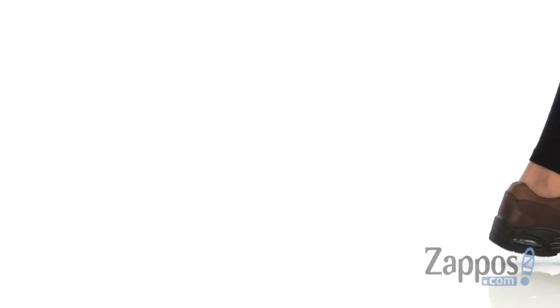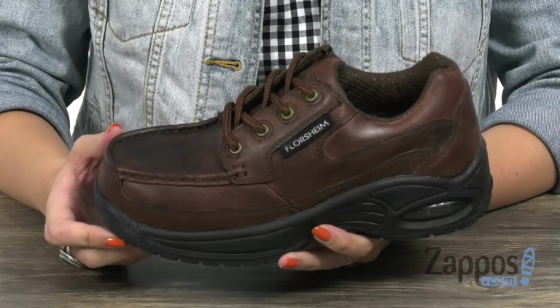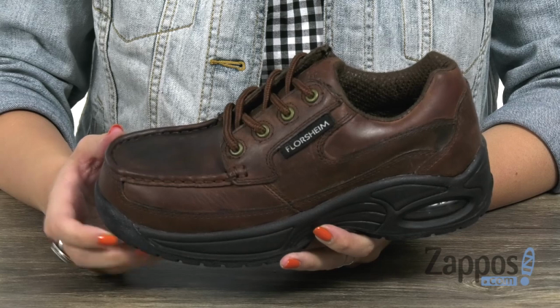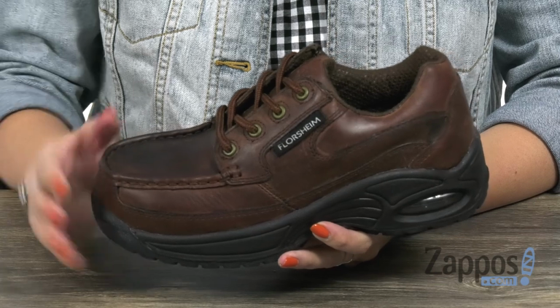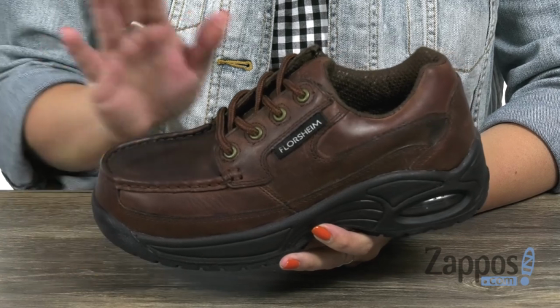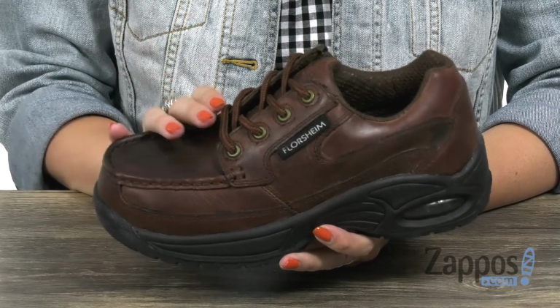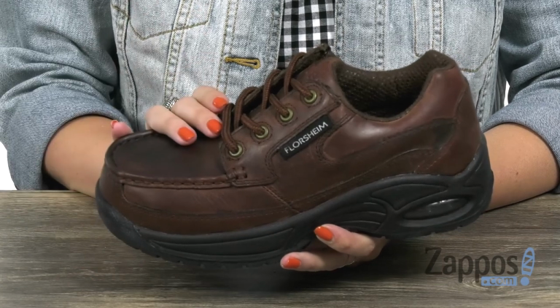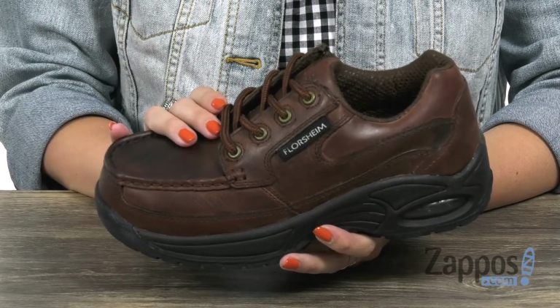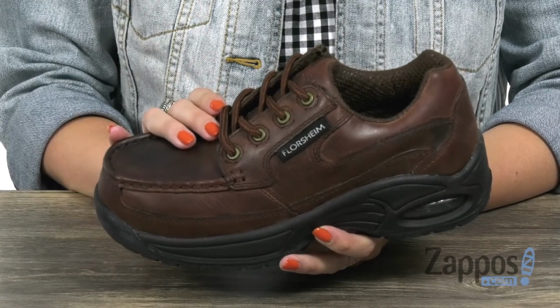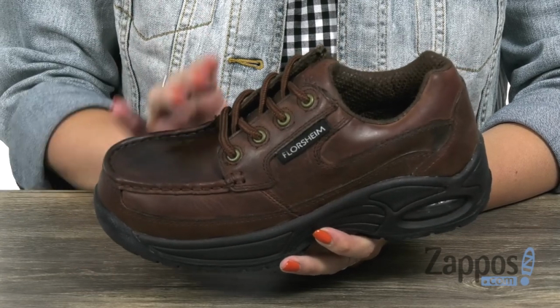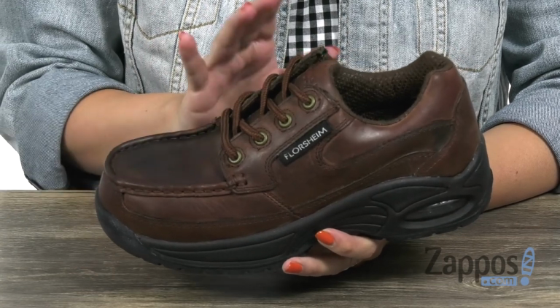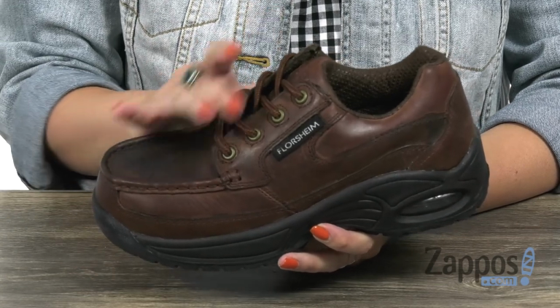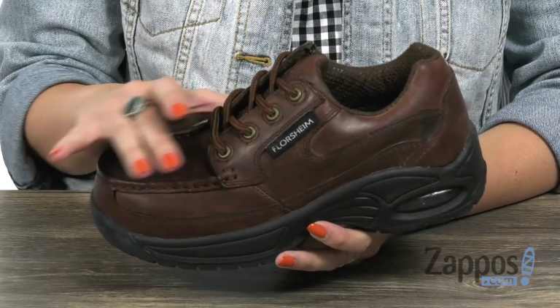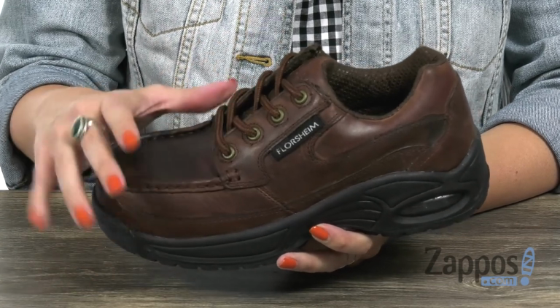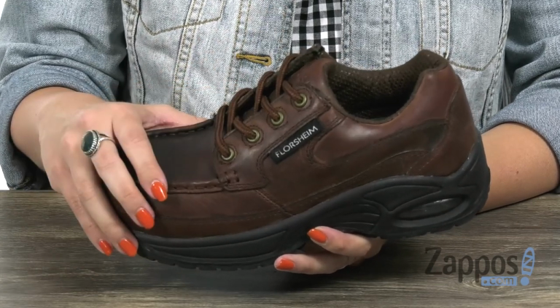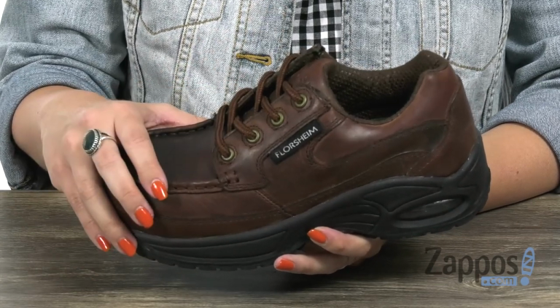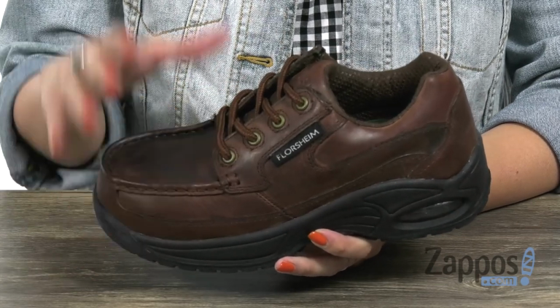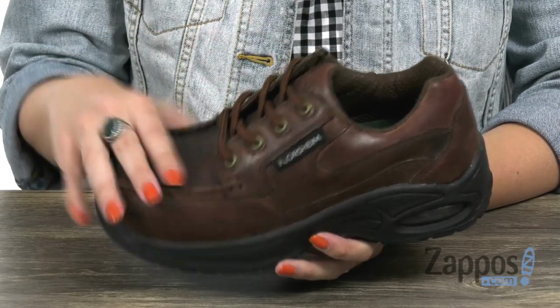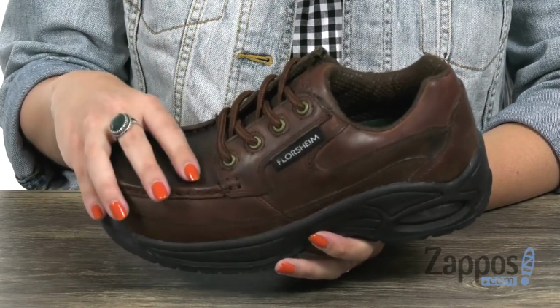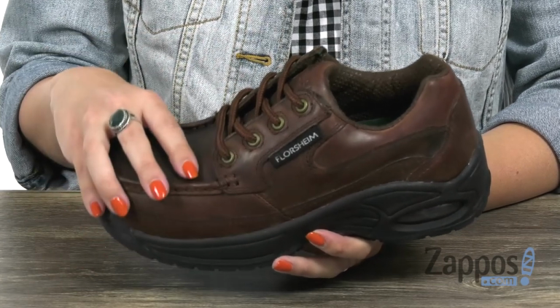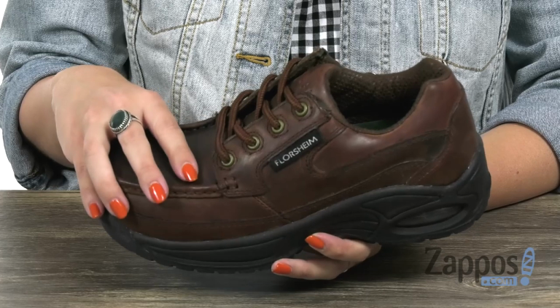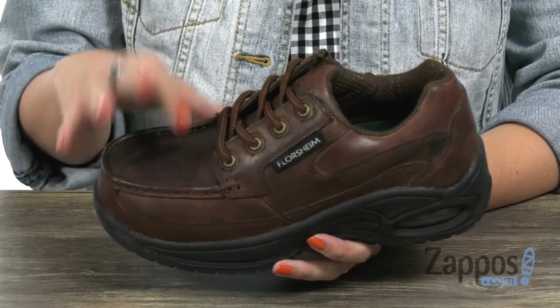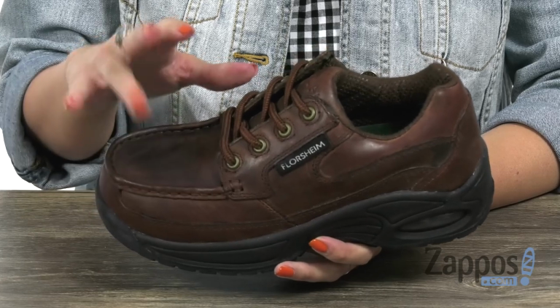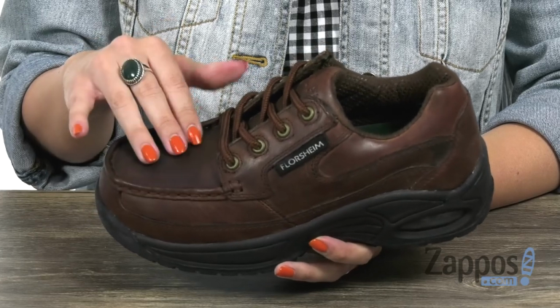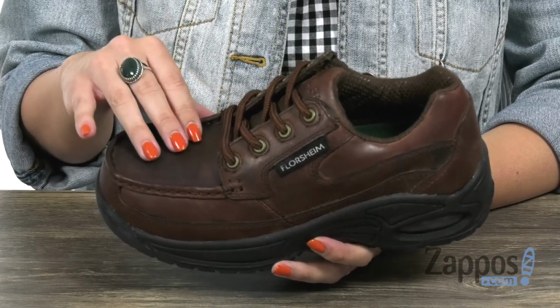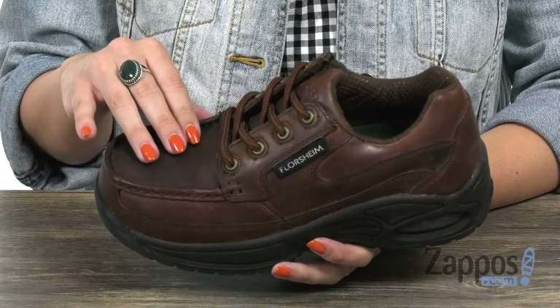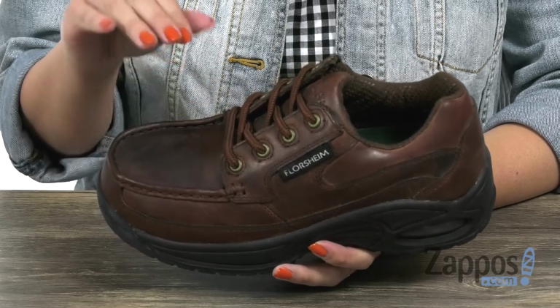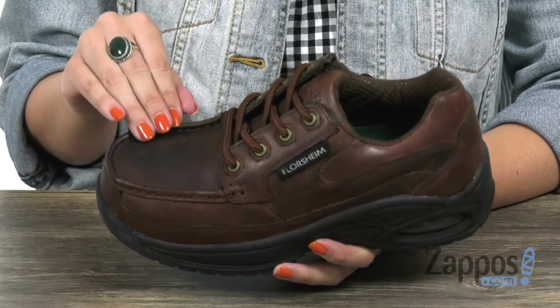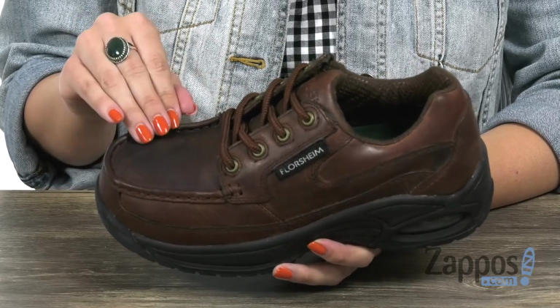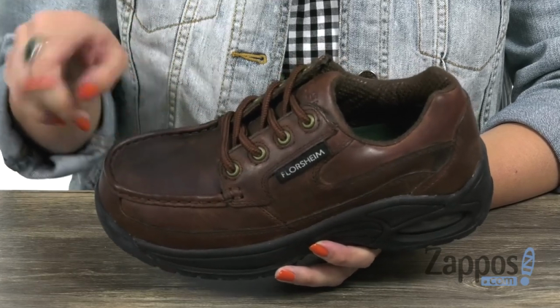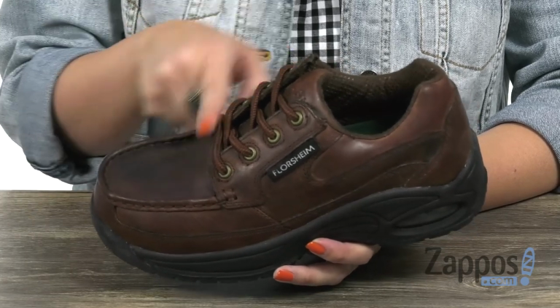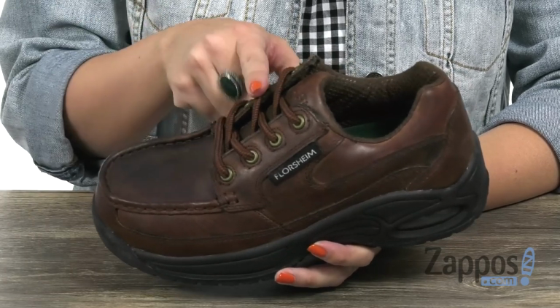These shoes are made with a full grain leather upper. It's got a canoe mock toe Oxford design with a composite safety toe and static dissipative protection.